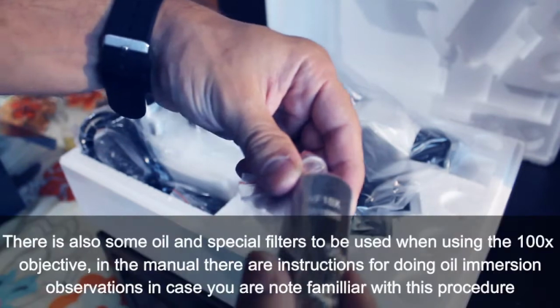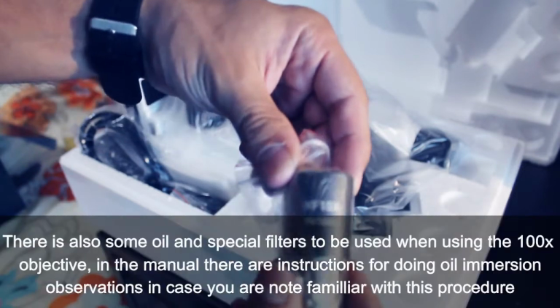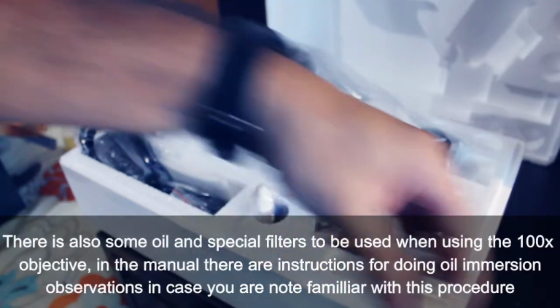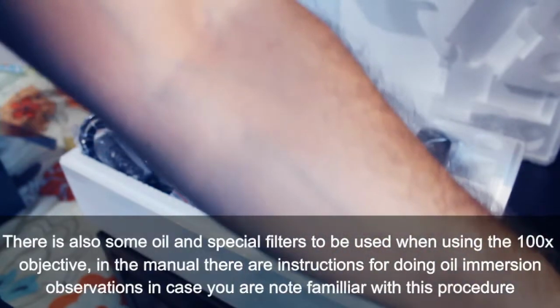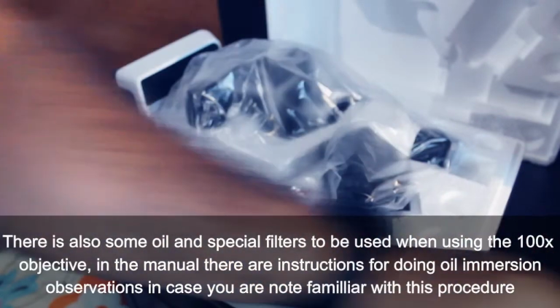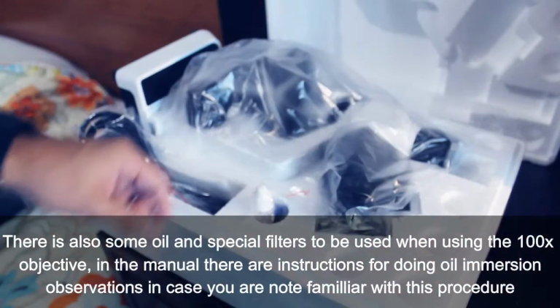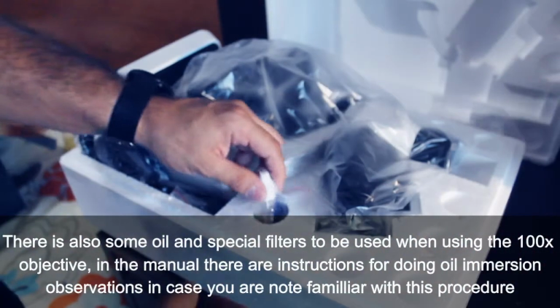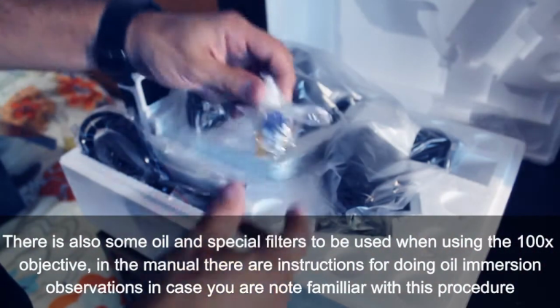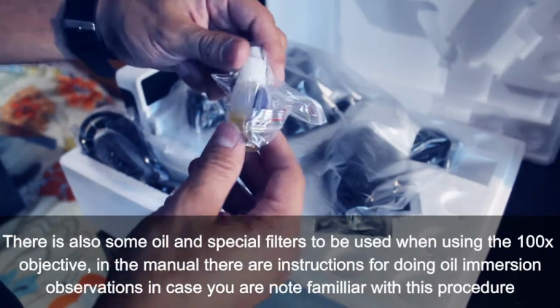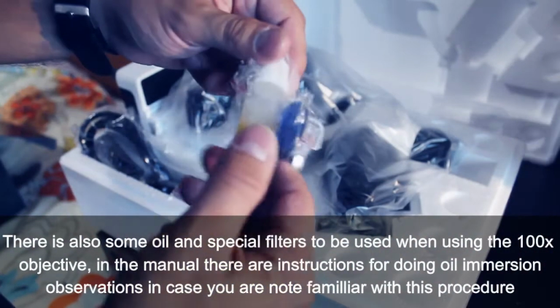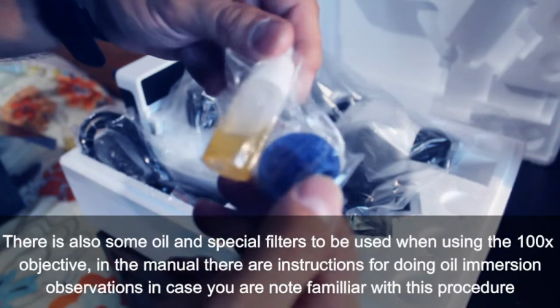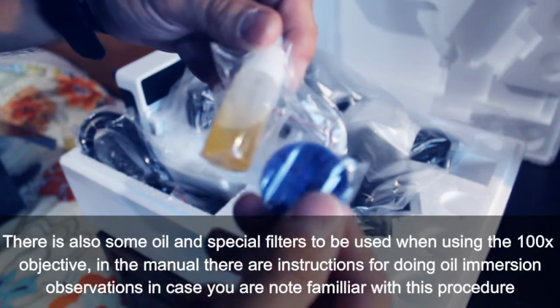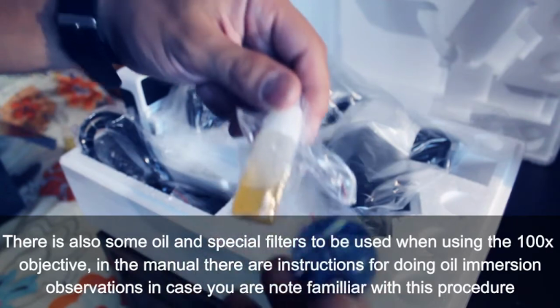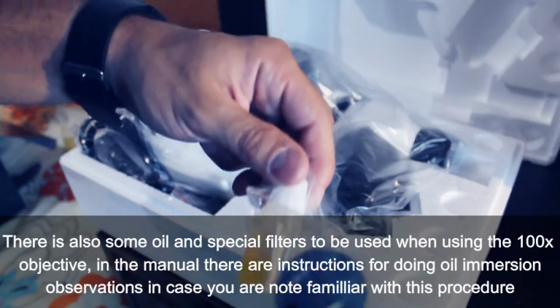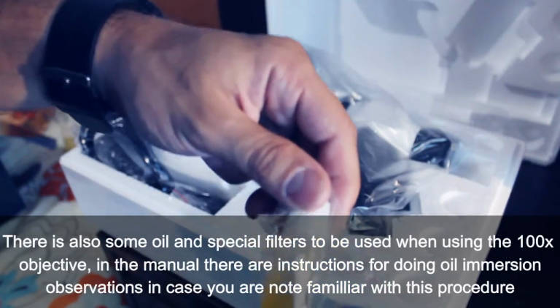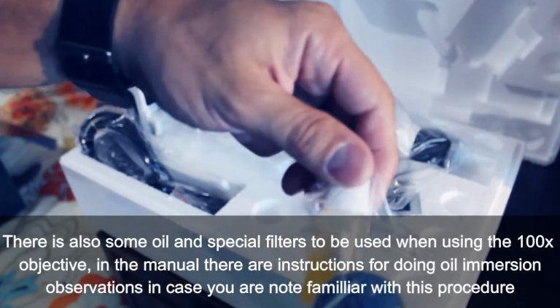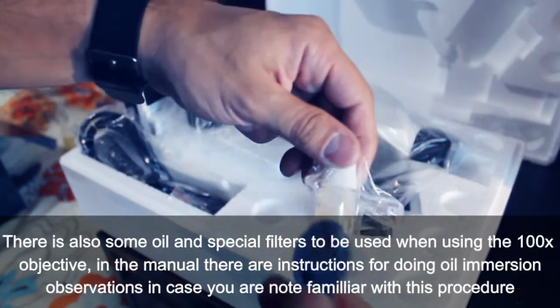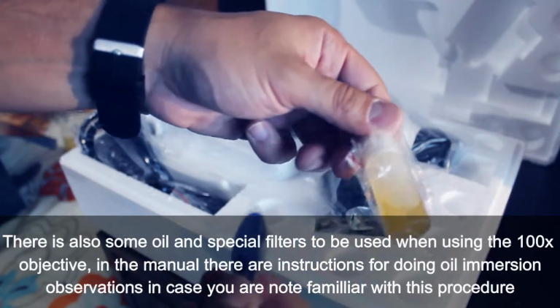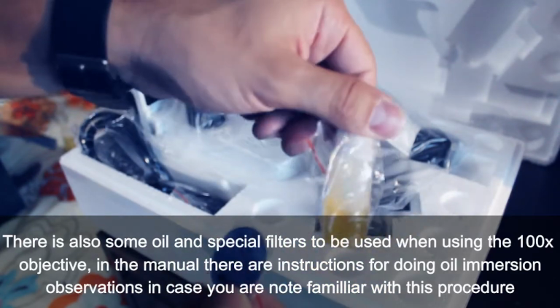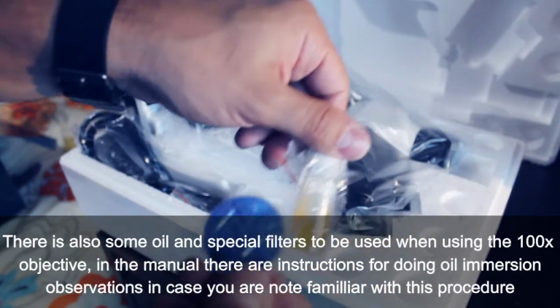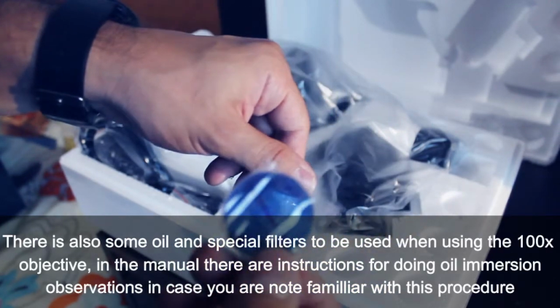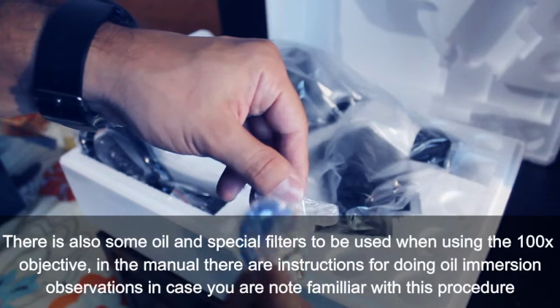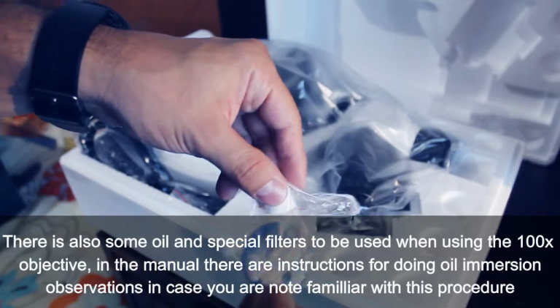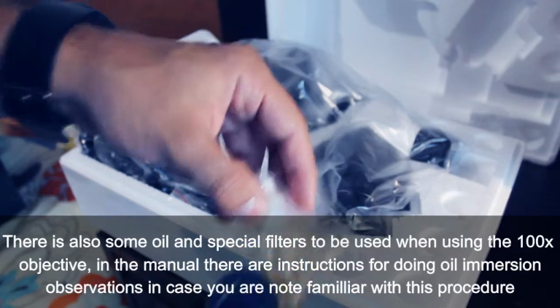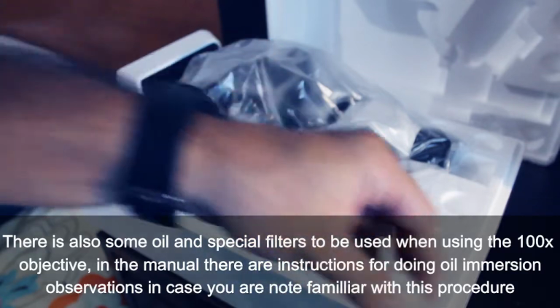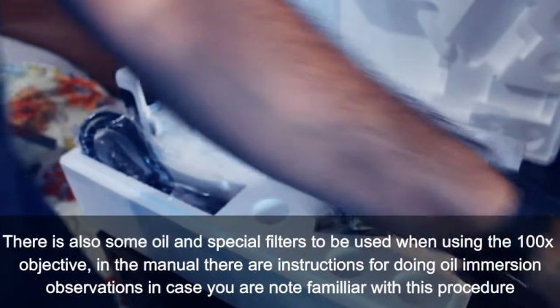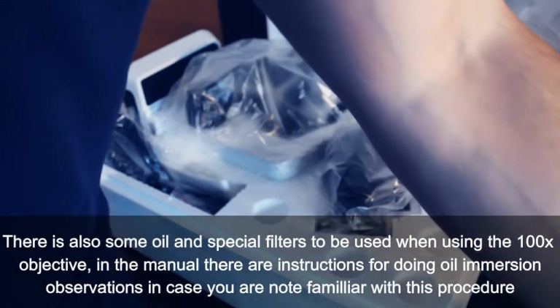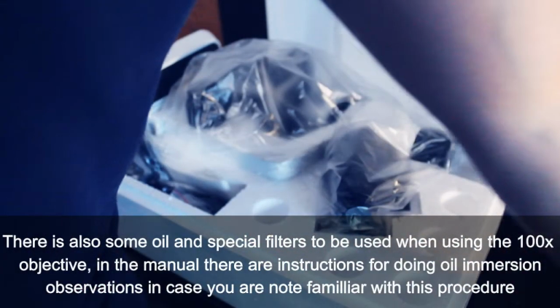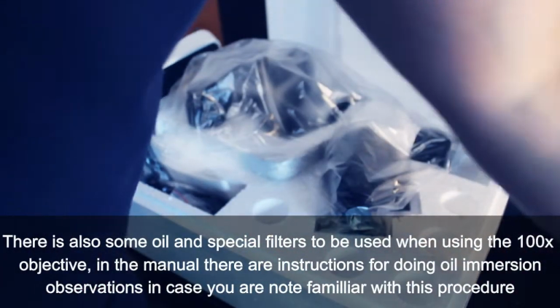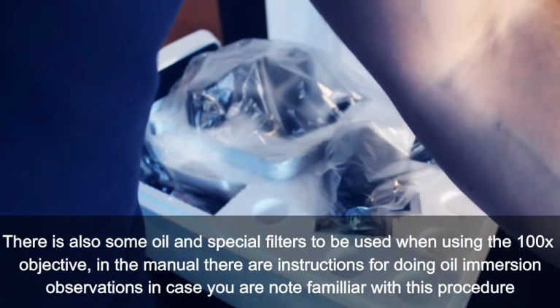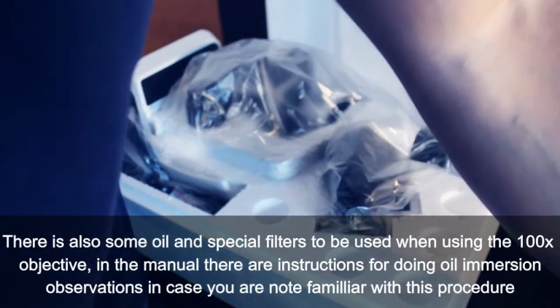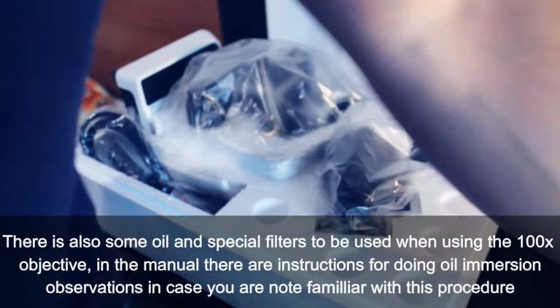There is also some oil and special filters to be used when using the 100x objective. In the manual, there are instructions for doing oil immersion observations, in case you are not familiar with this procedure.